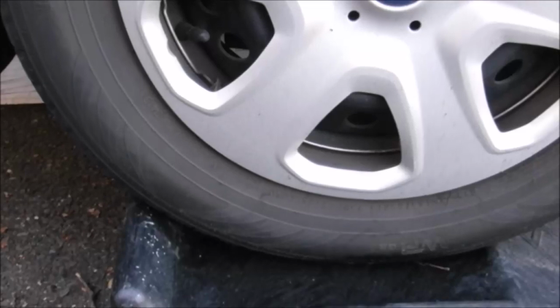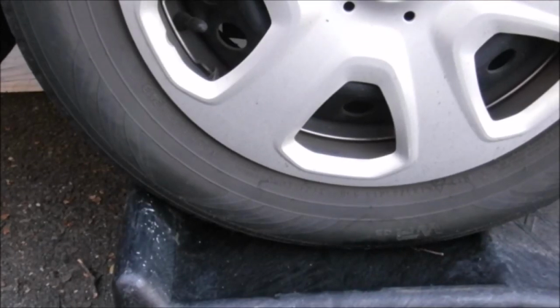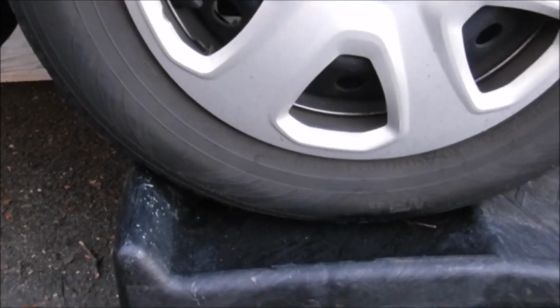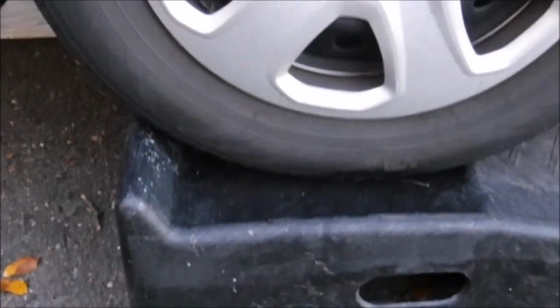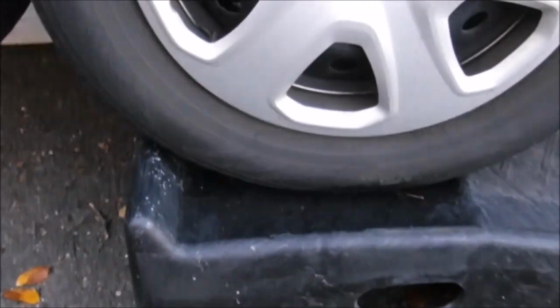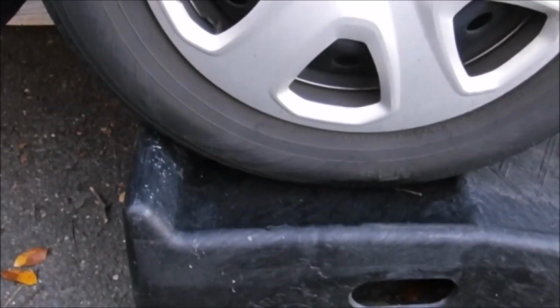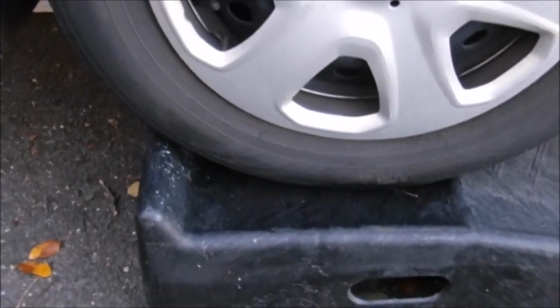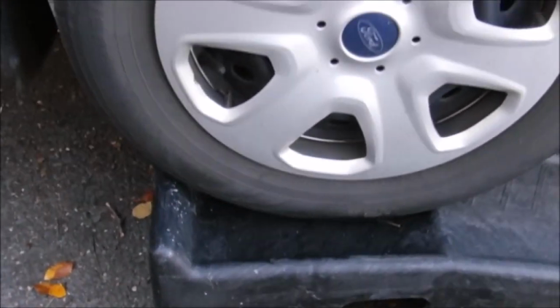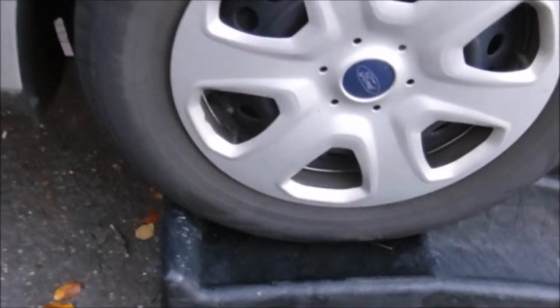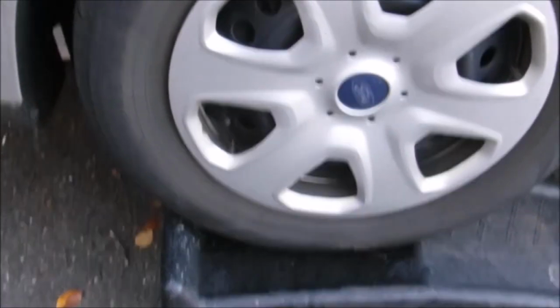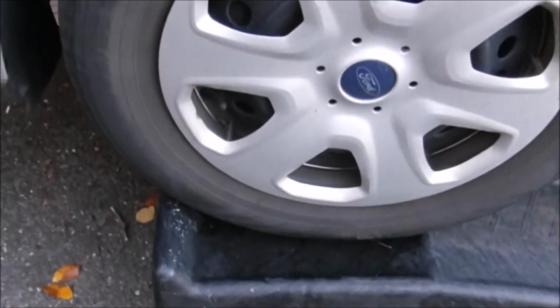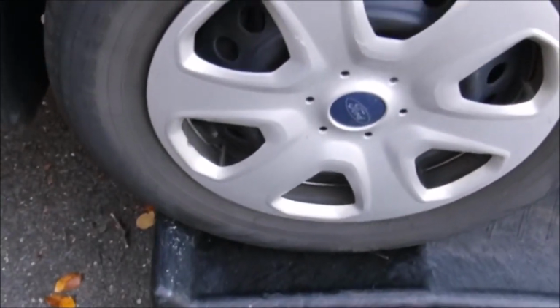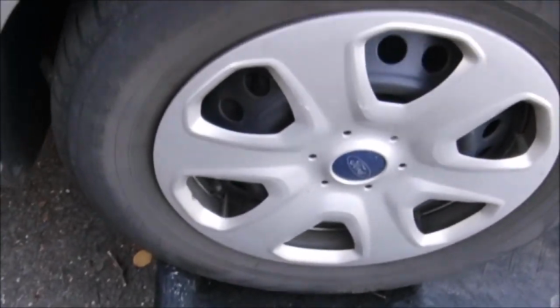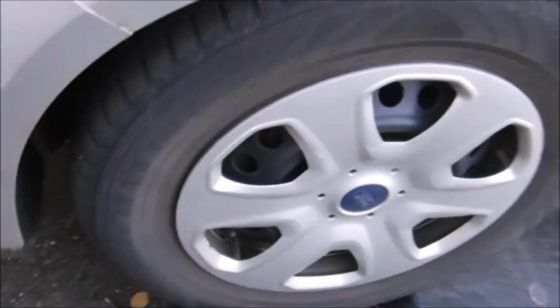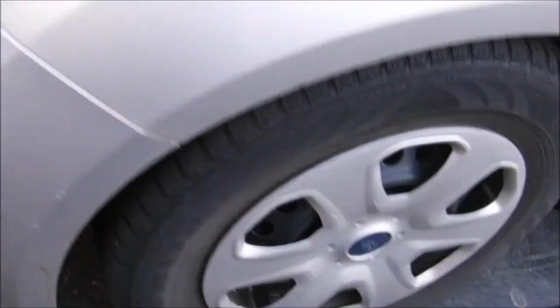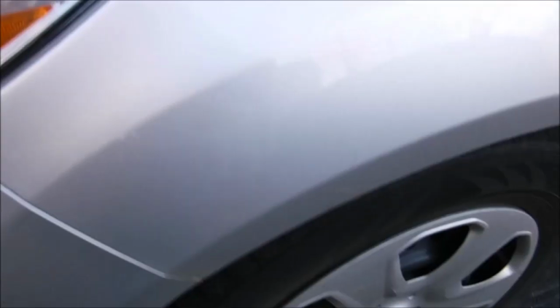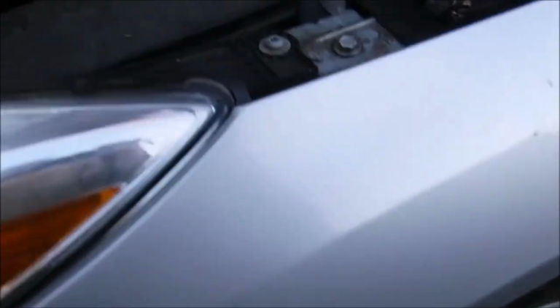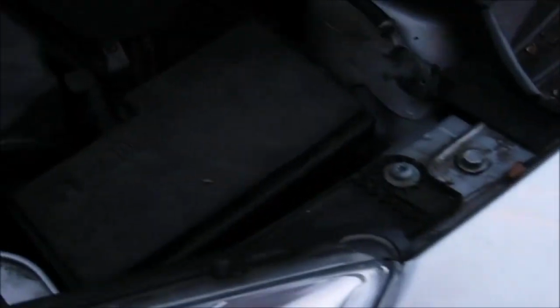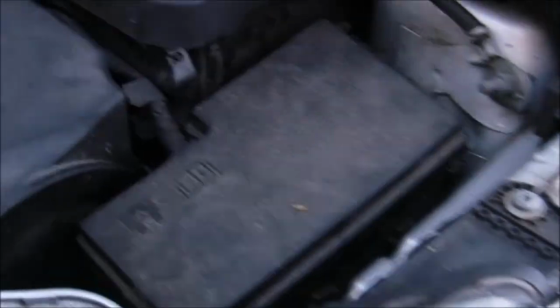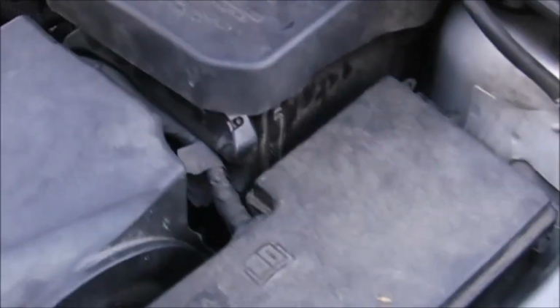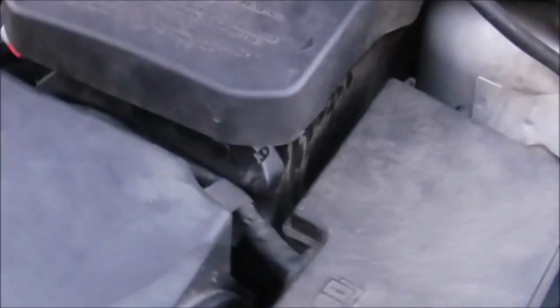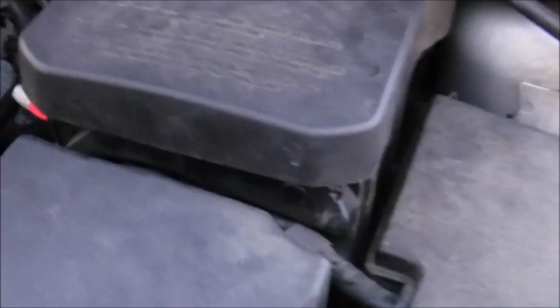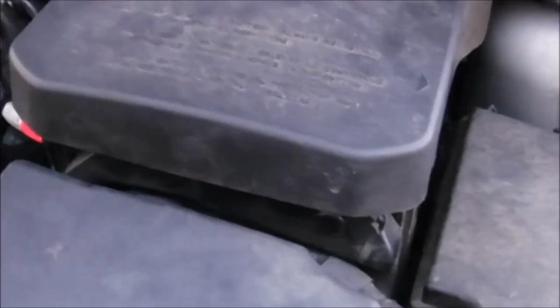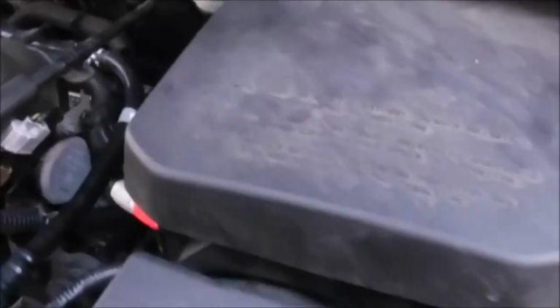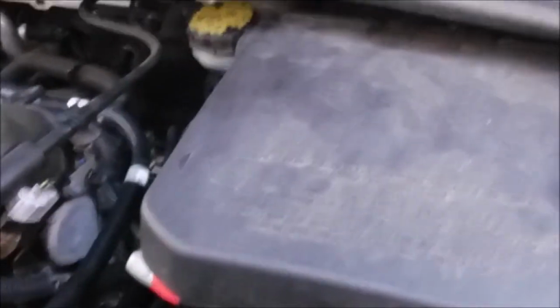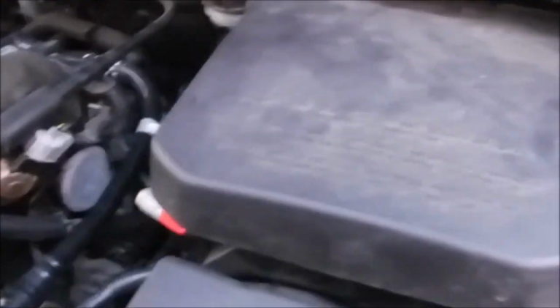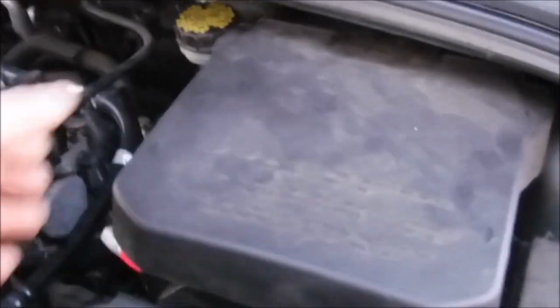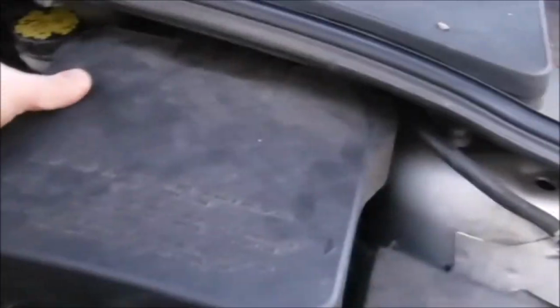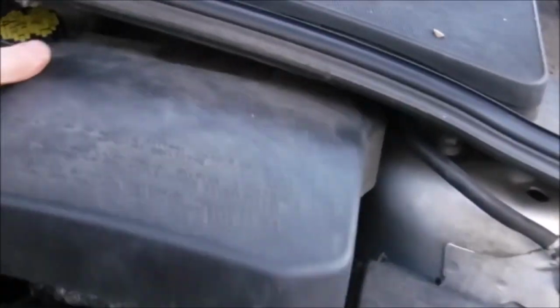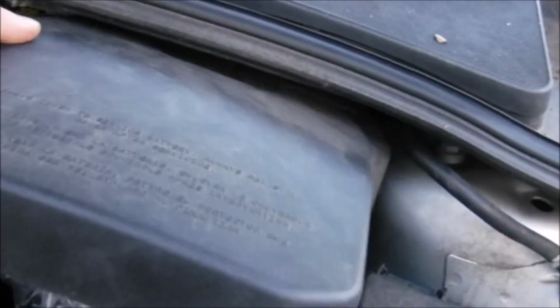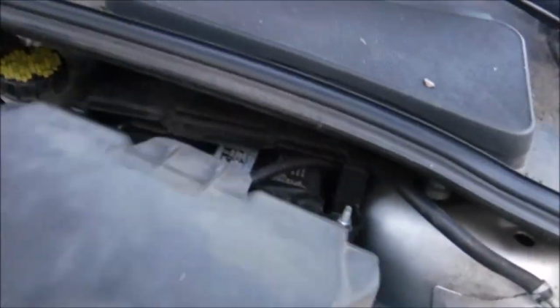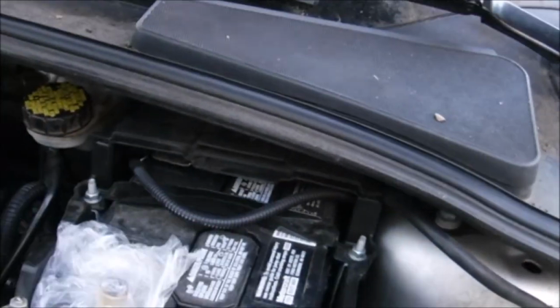This is how to remove an alternator from a 2012 Ford Focus S. This one was built in 2012.